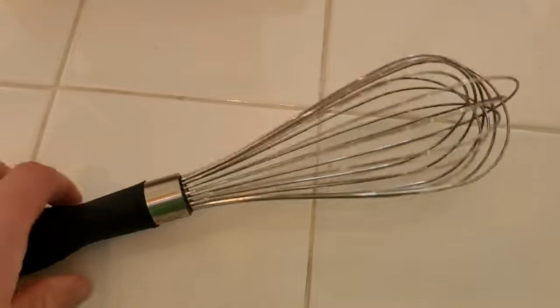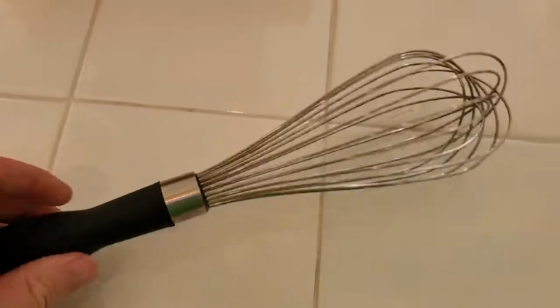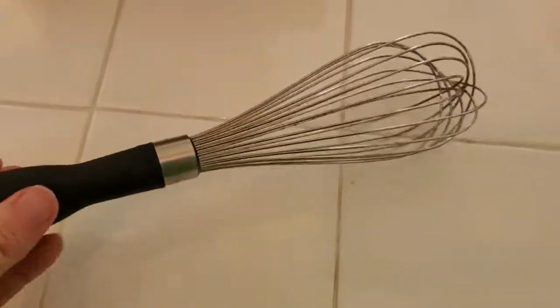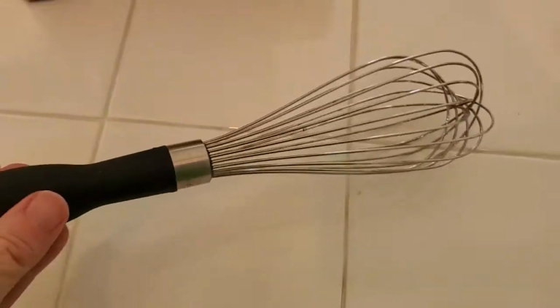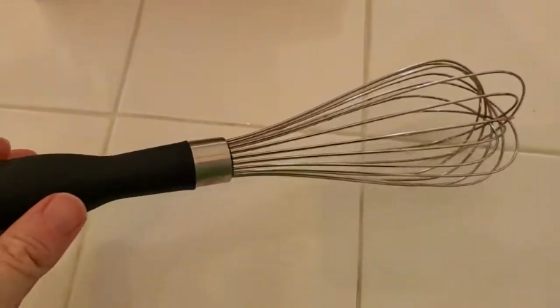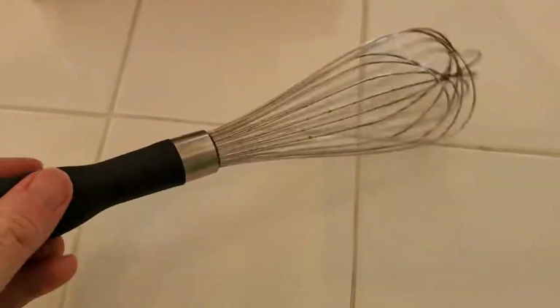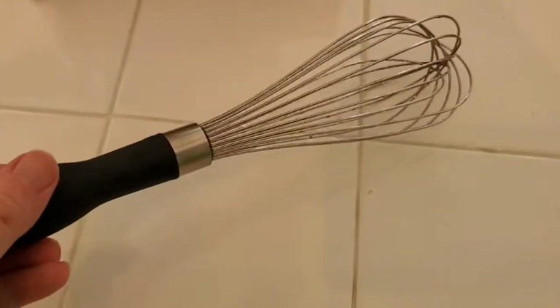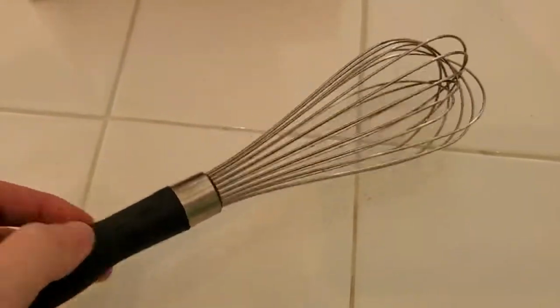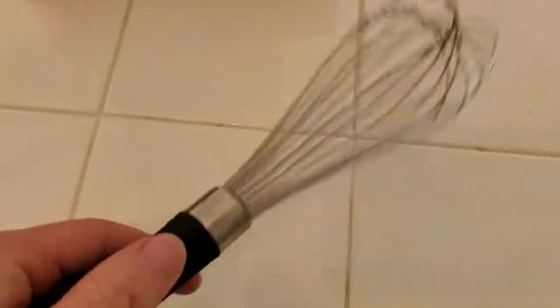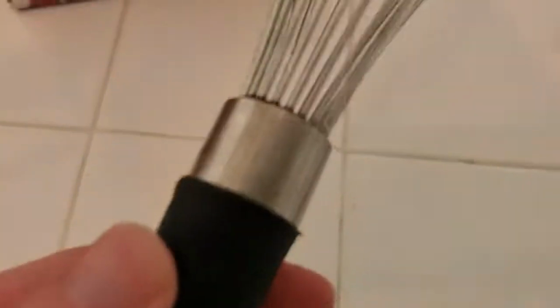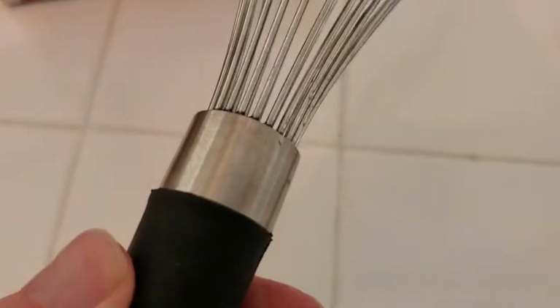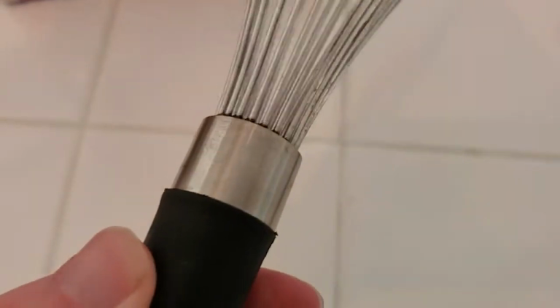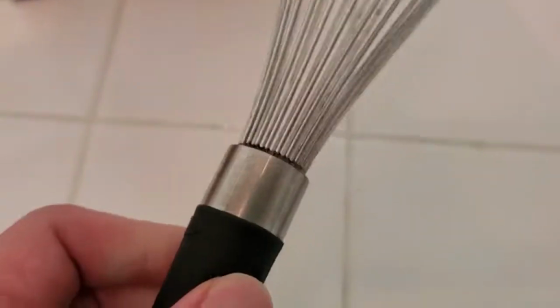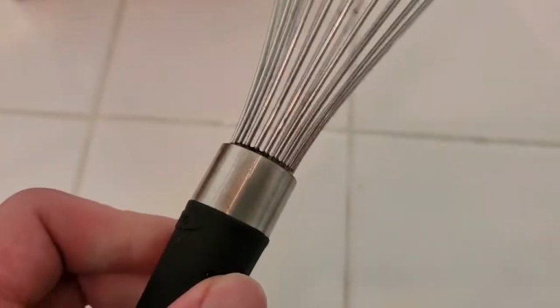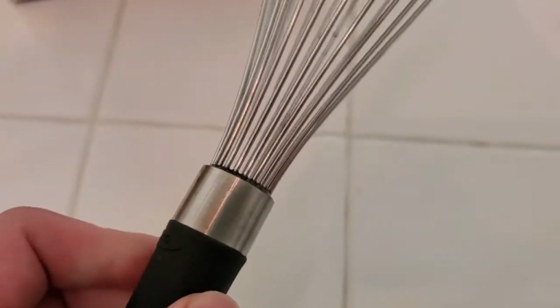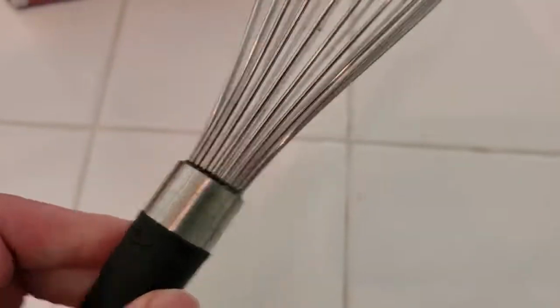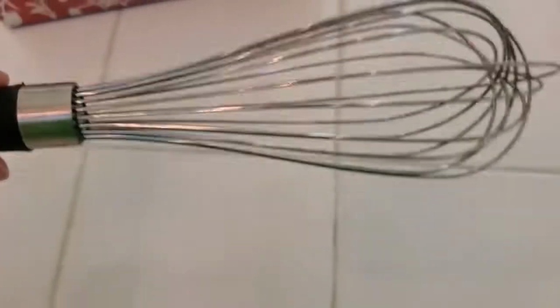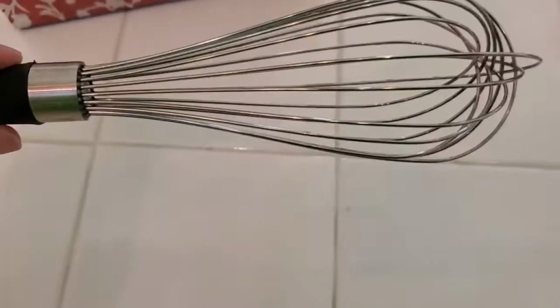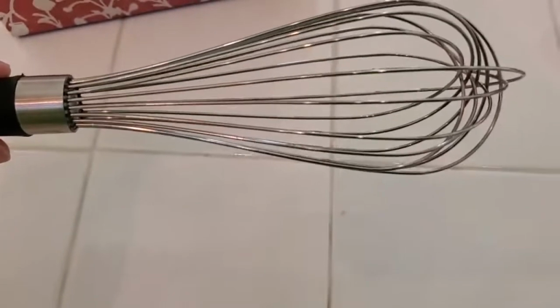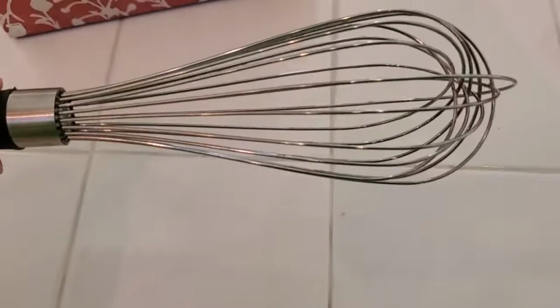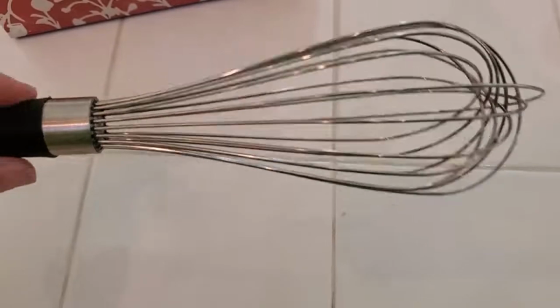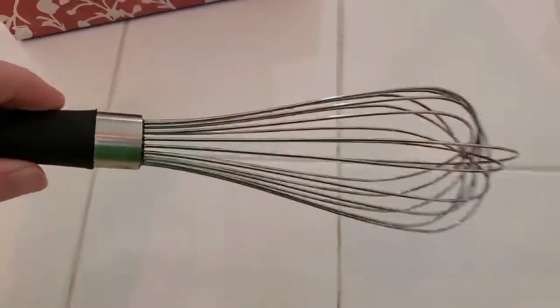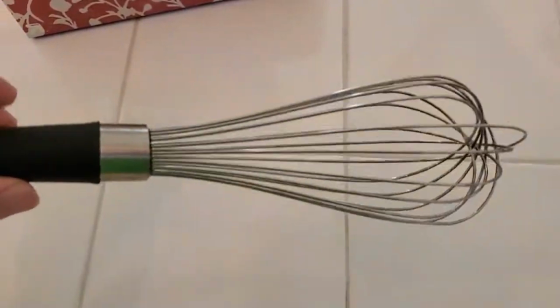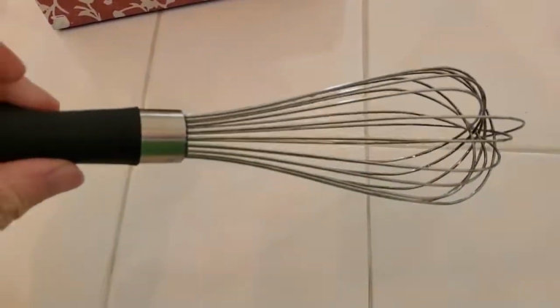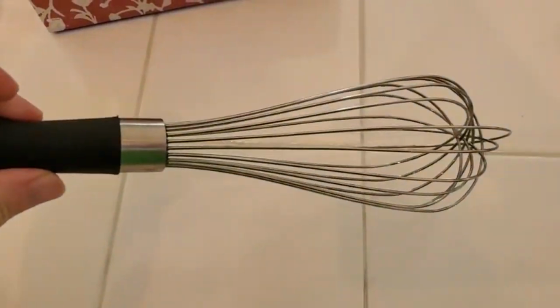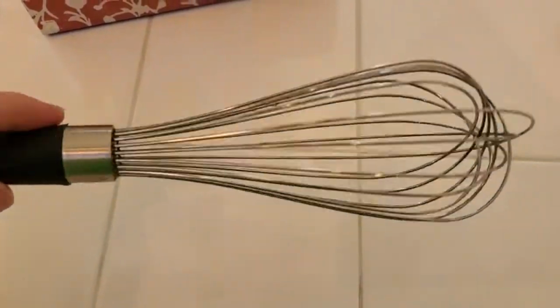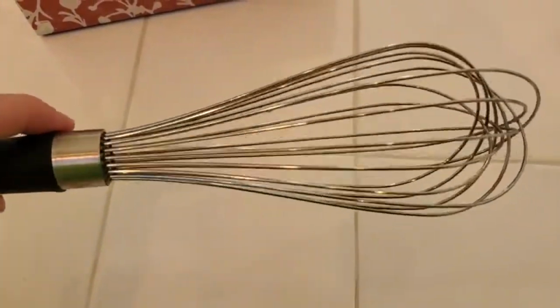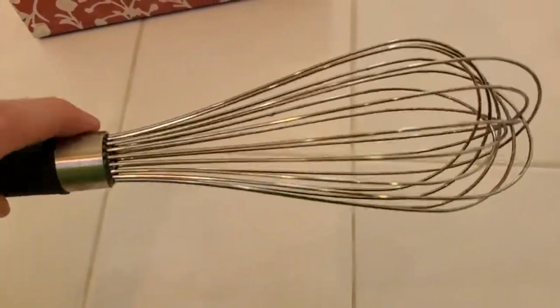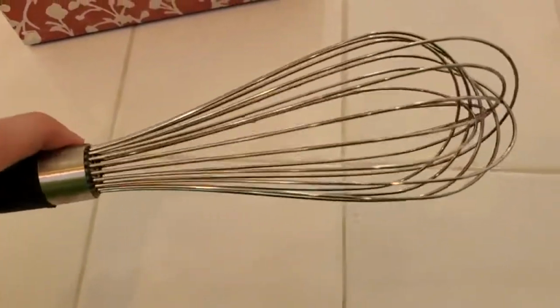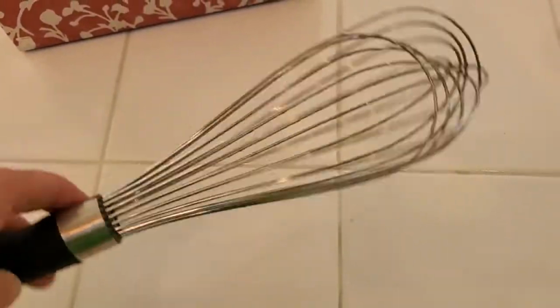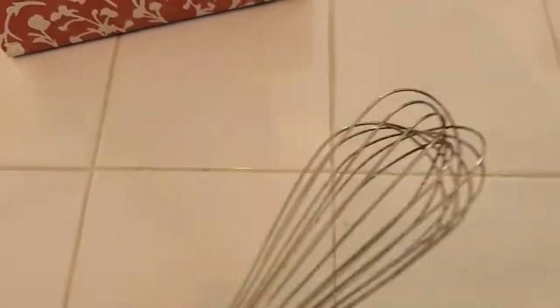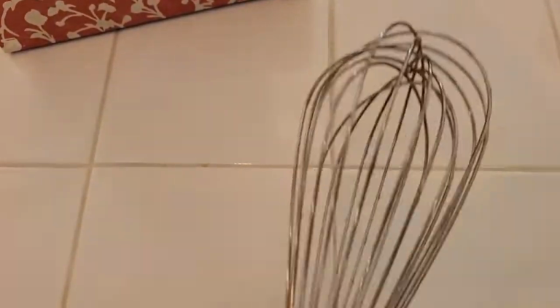I'm Tom from Do-It-Yourself Home Automation, and this is a look at my OXO Good Grips Whisk. This is a really nice, high-quality whisk with stainless steel construction.